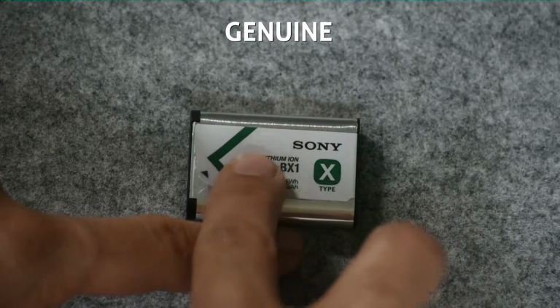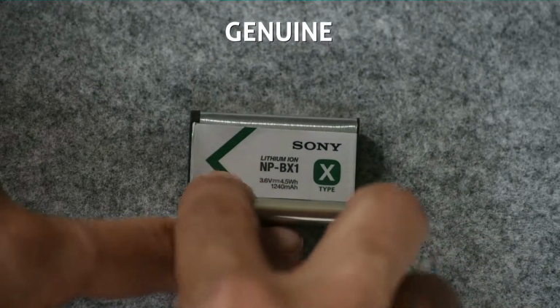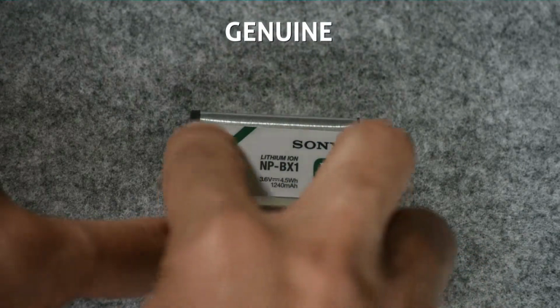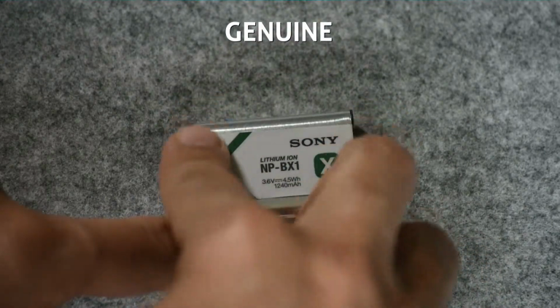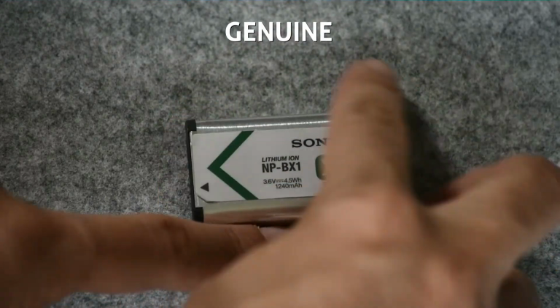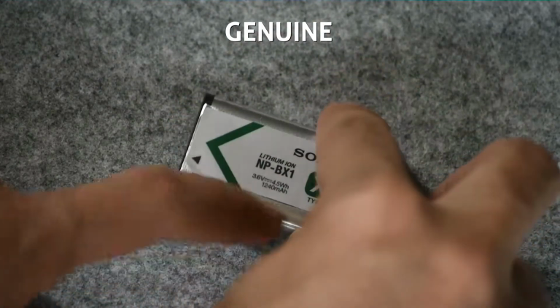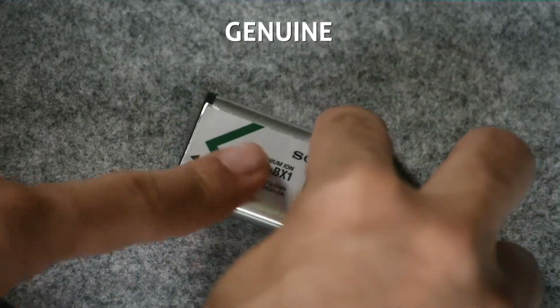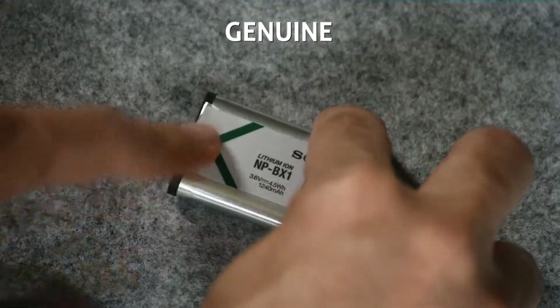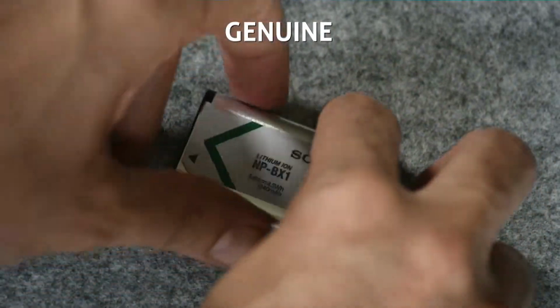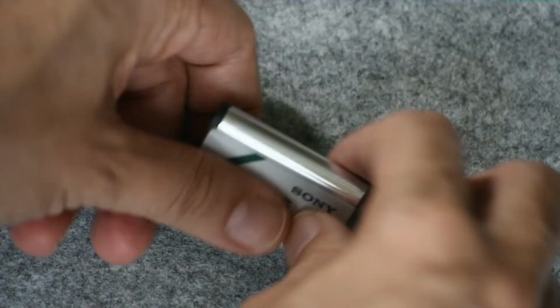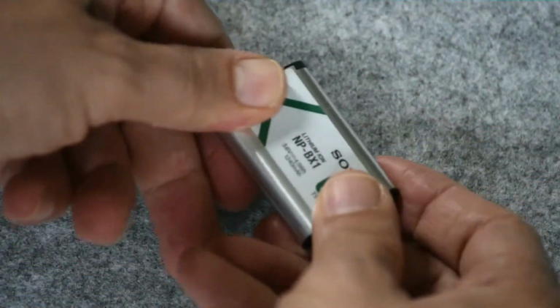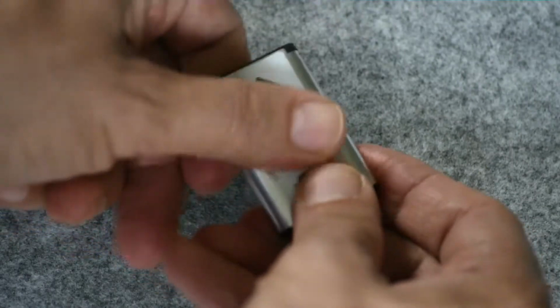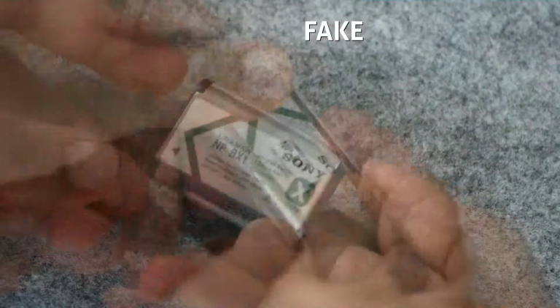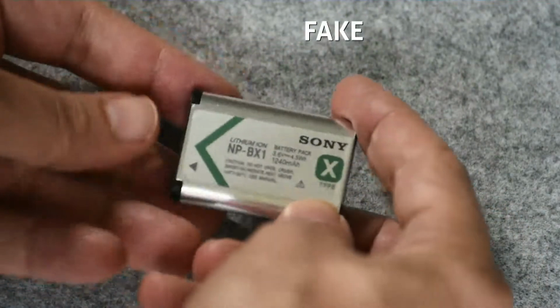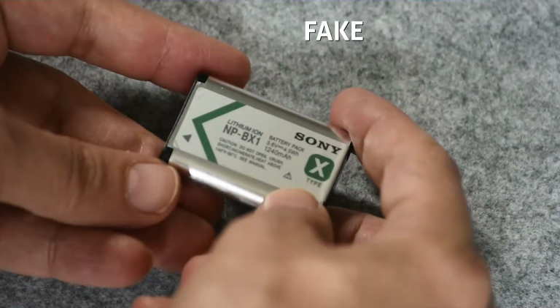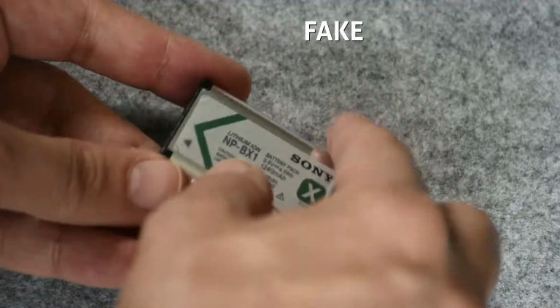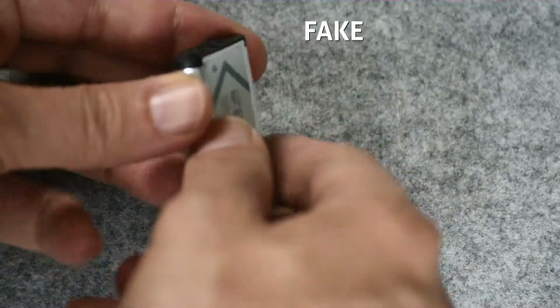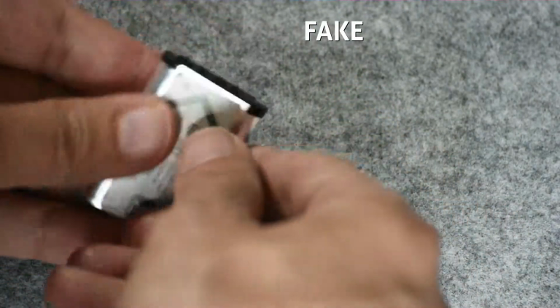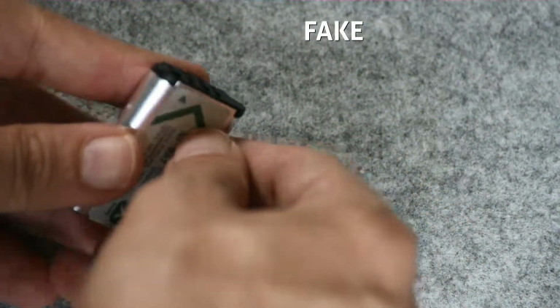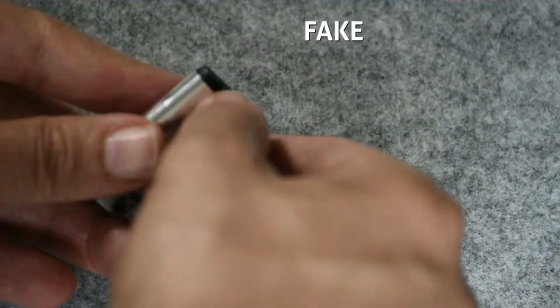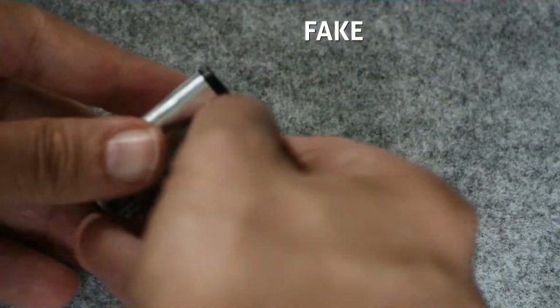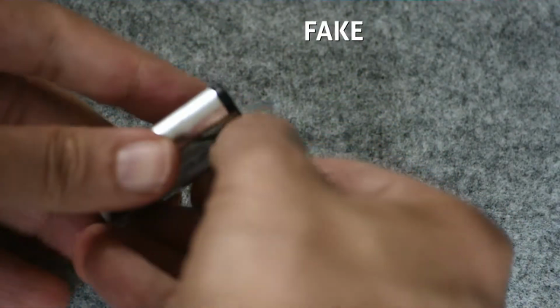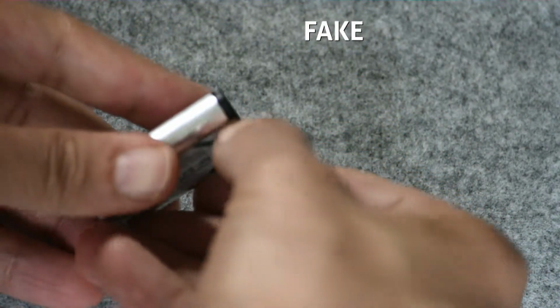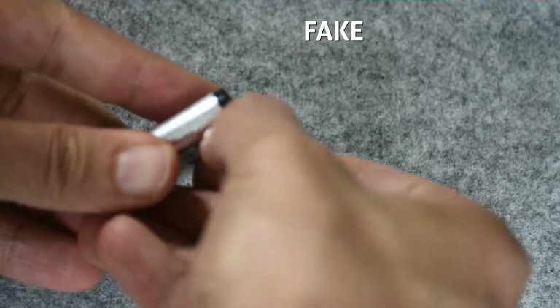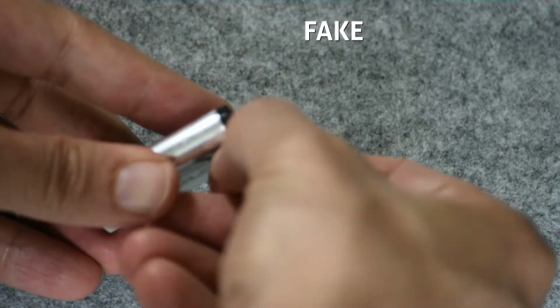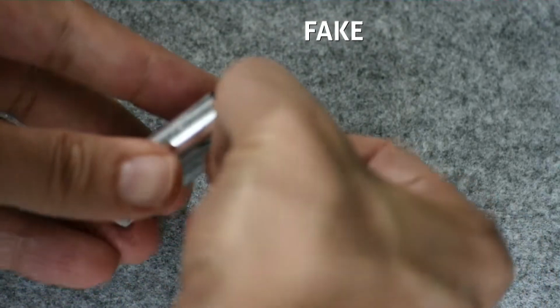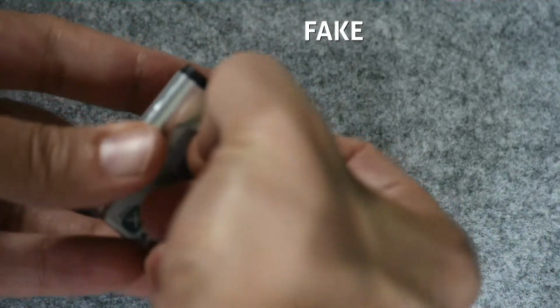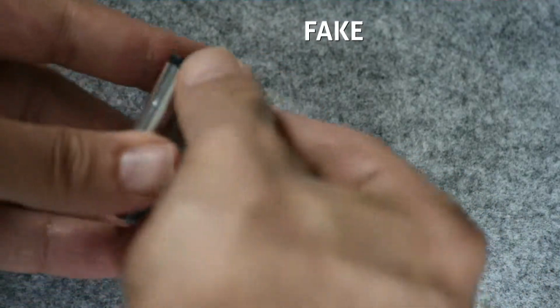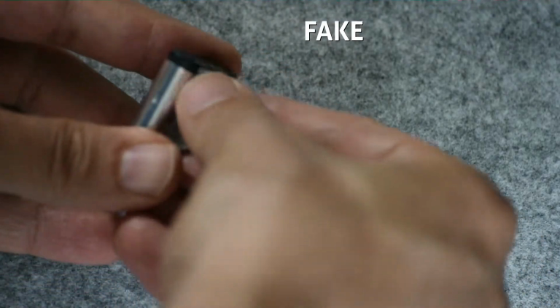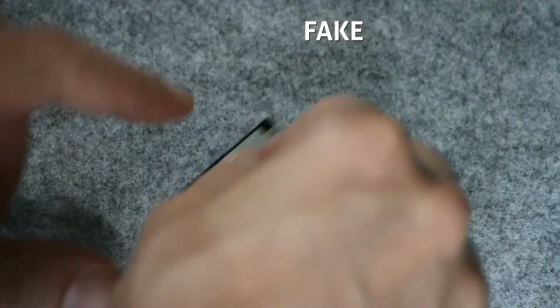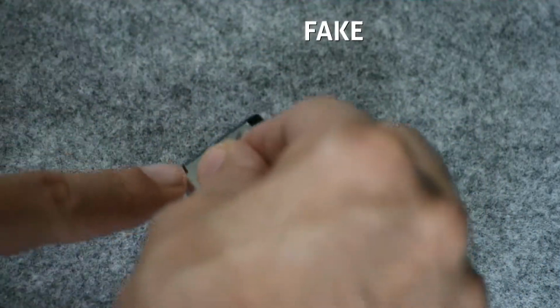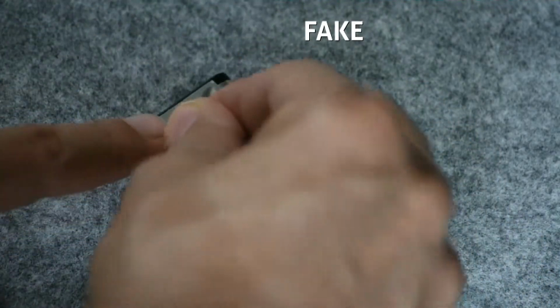One thing that's also interesting: it's very hard to remove the sticker from the Sony original, whereas it's a piece of cake to do so on a counterfeit battery, since the glue they're using — most likely highly toxic too — is just bad quality.